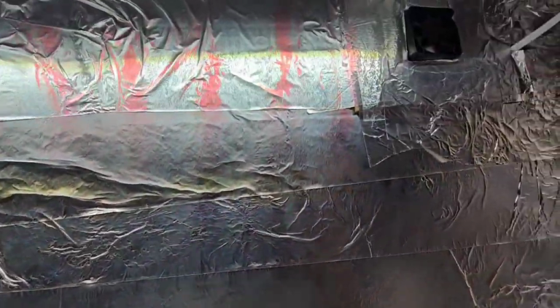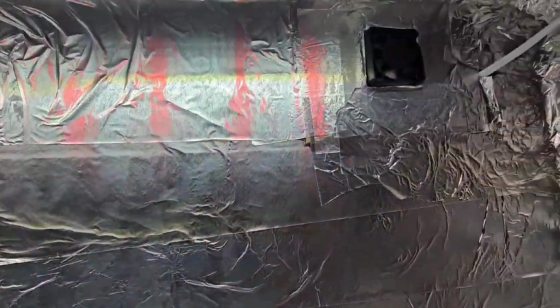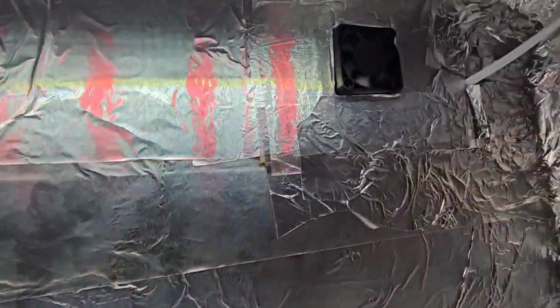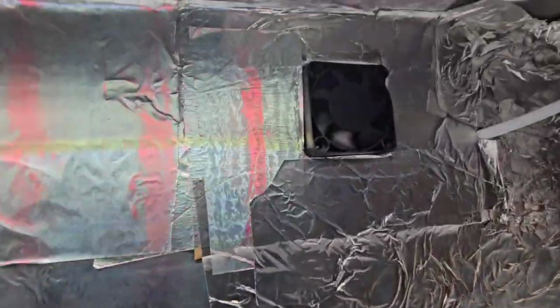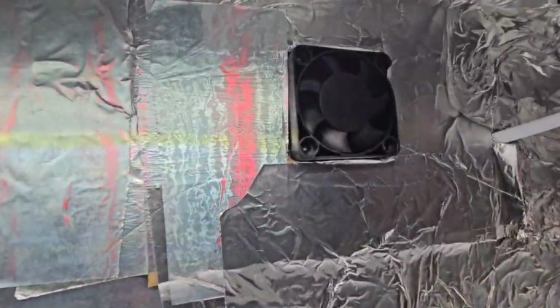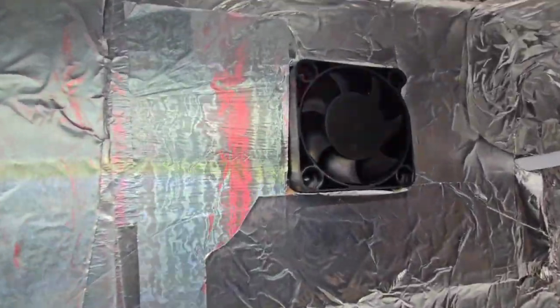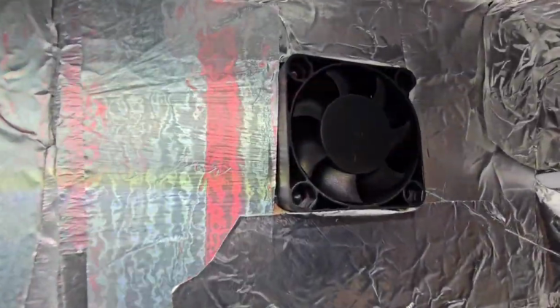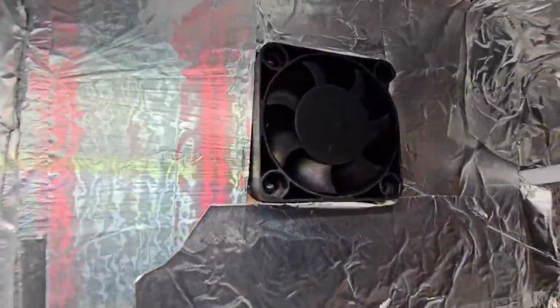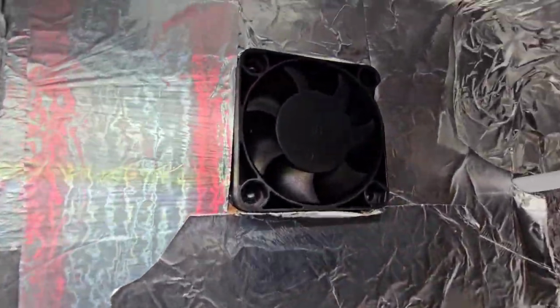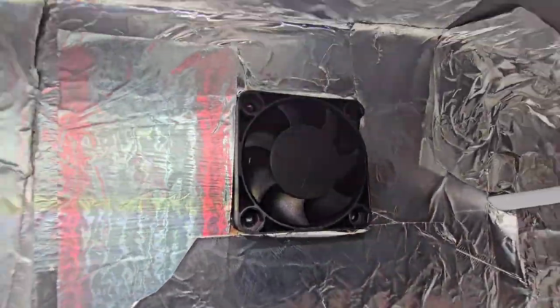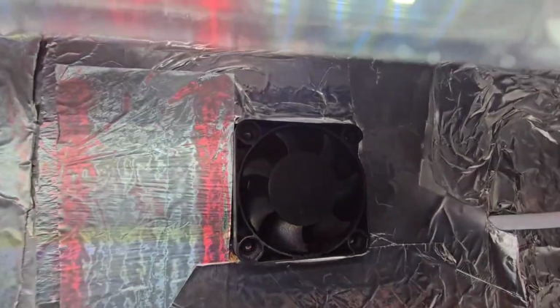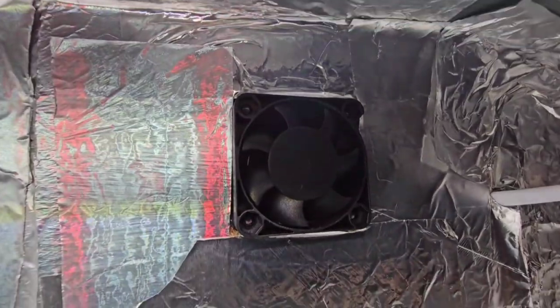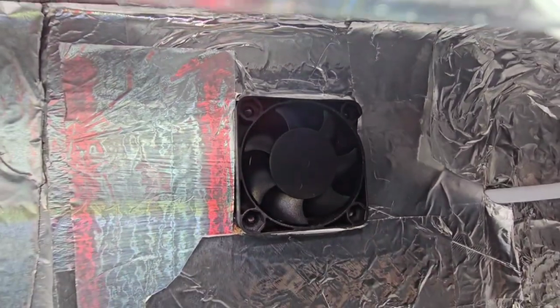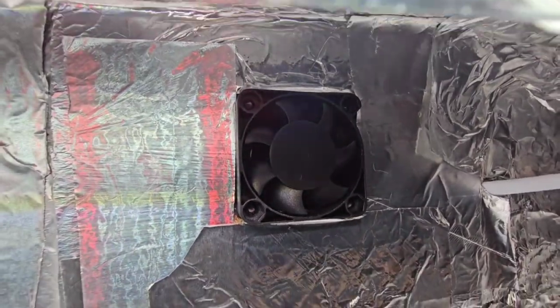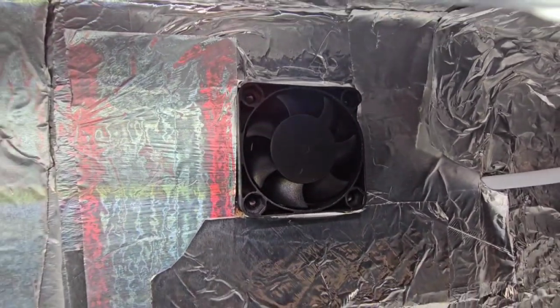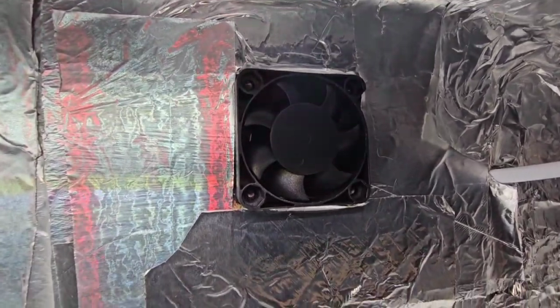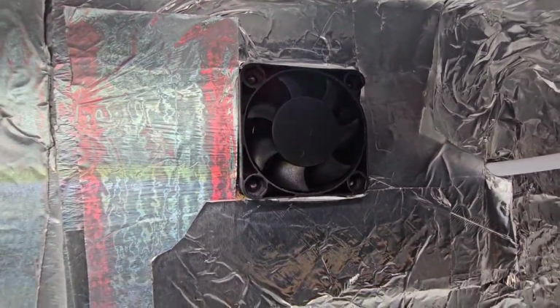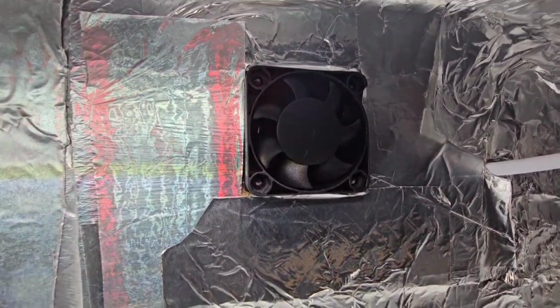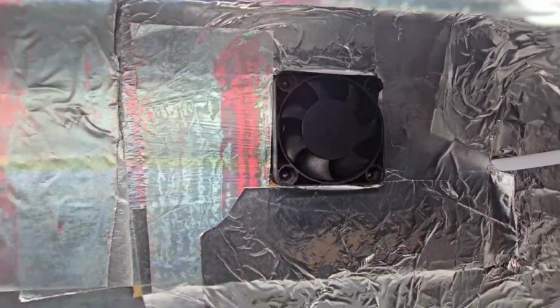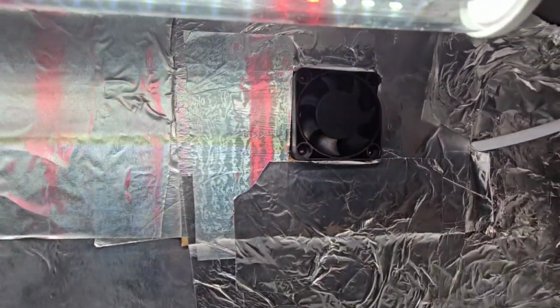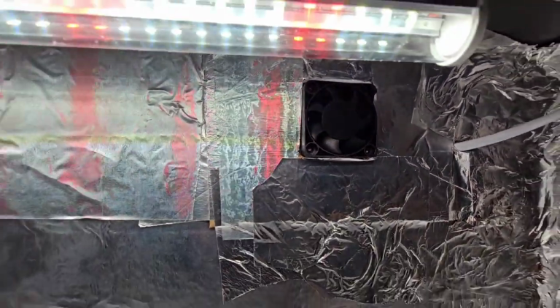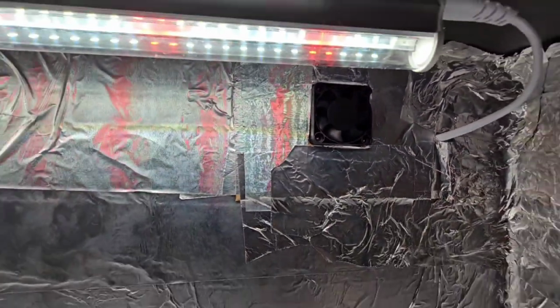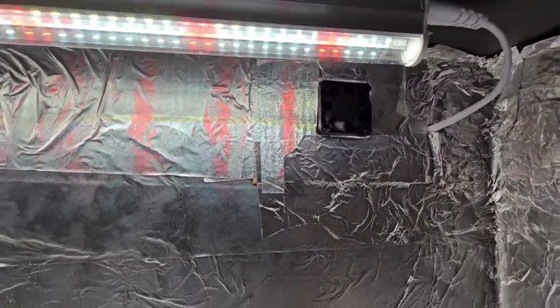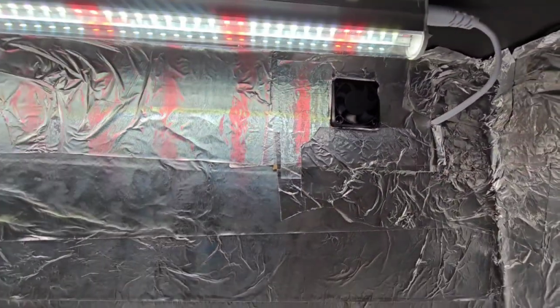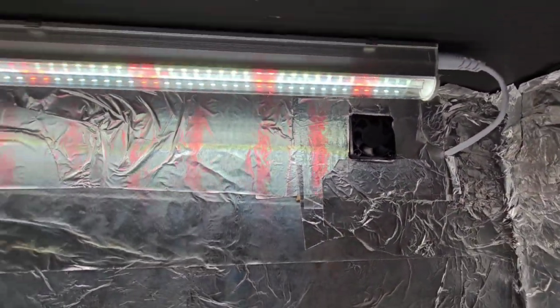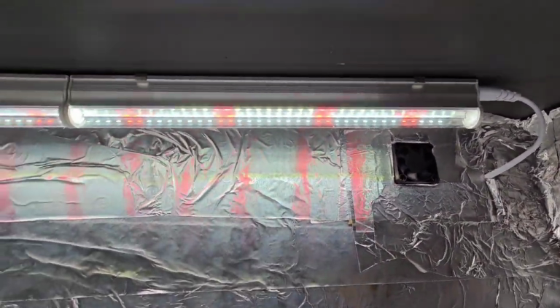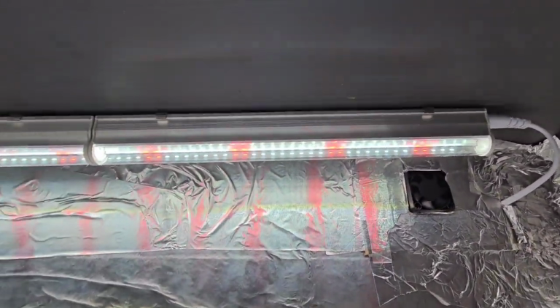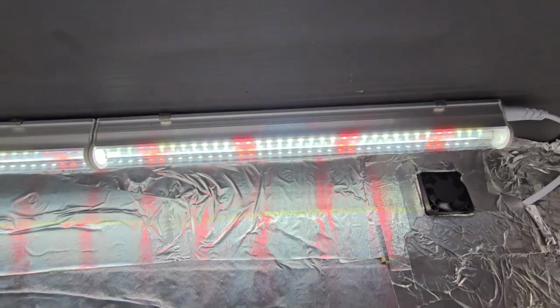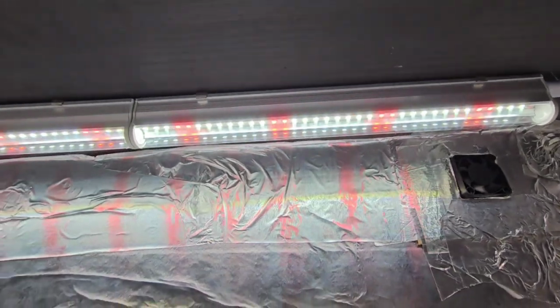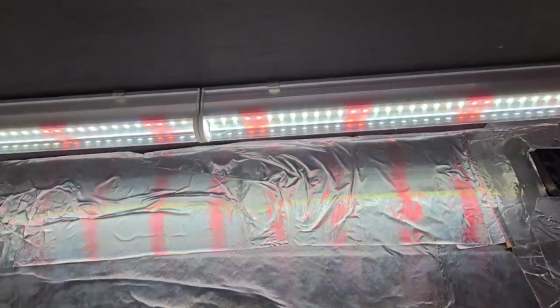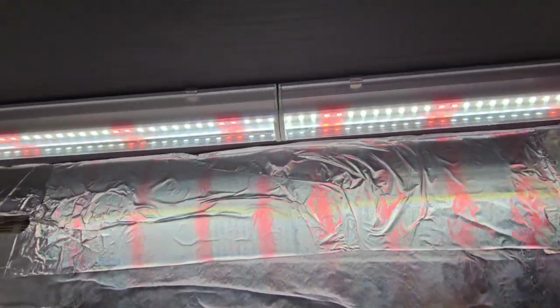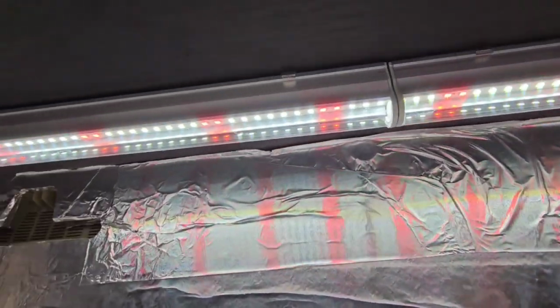That fan there blows out, and that first fan blows in — so you've got air circulating in and out of the enclosure.